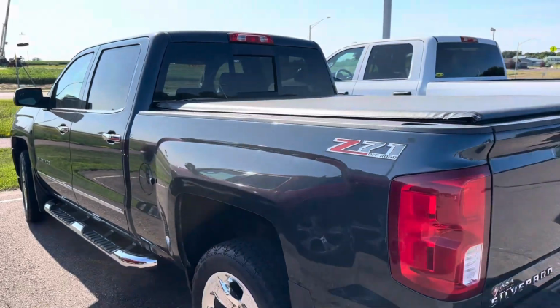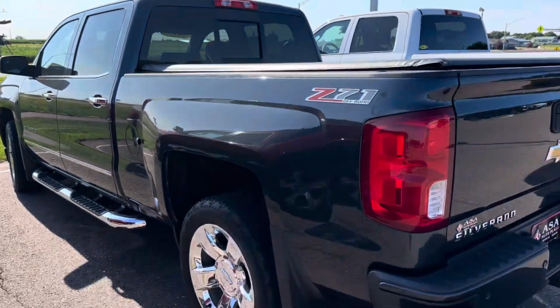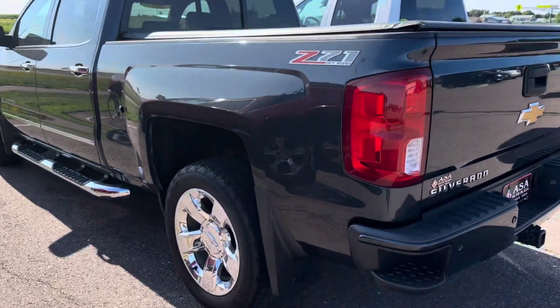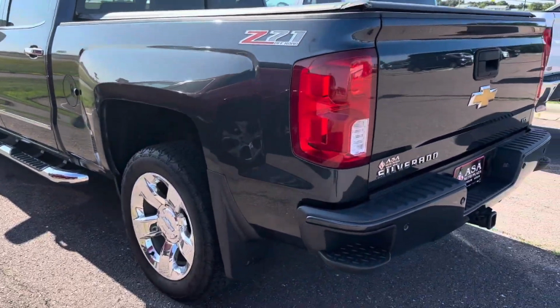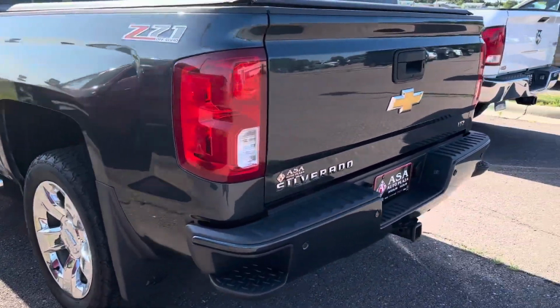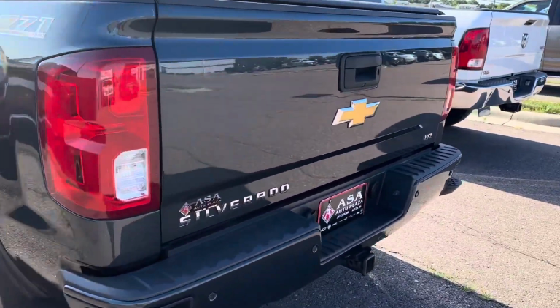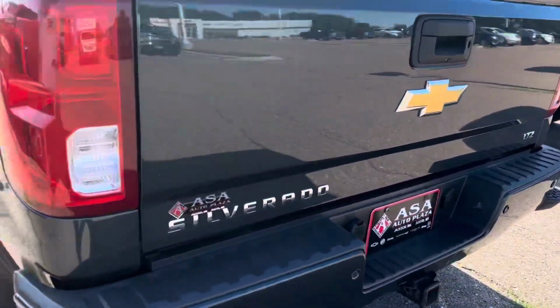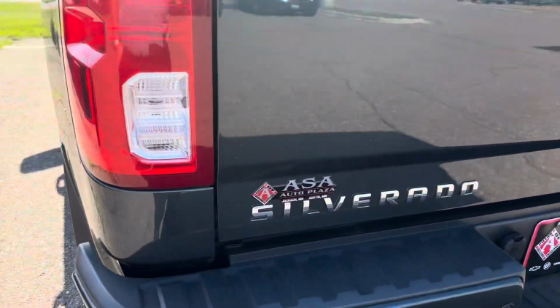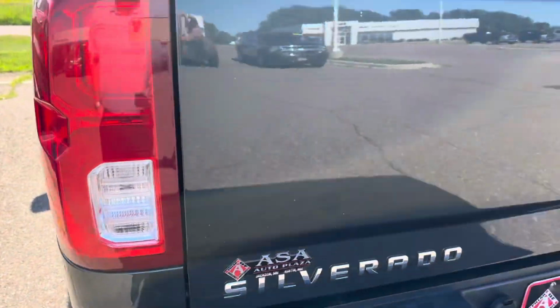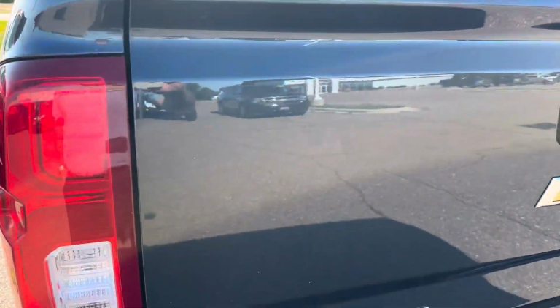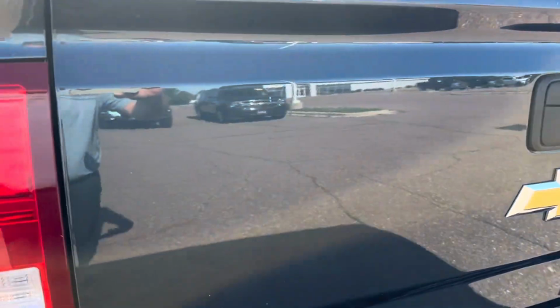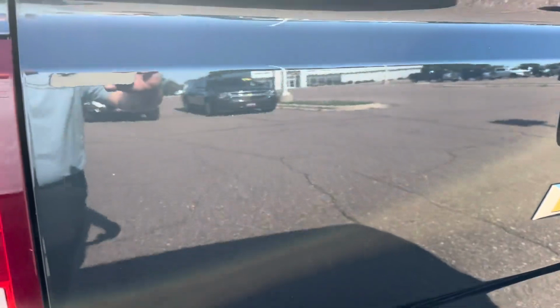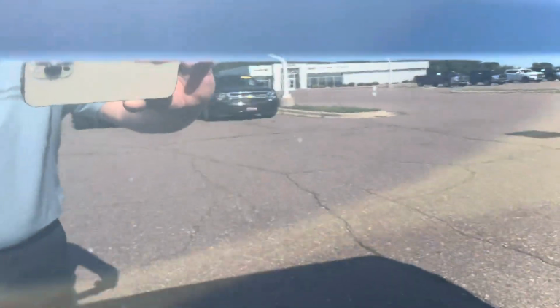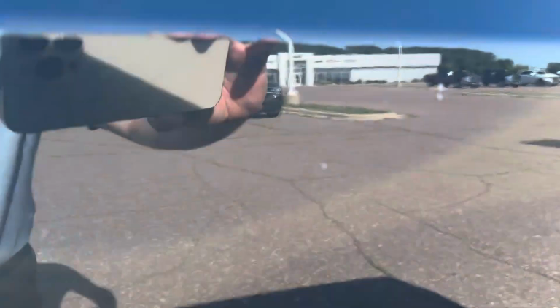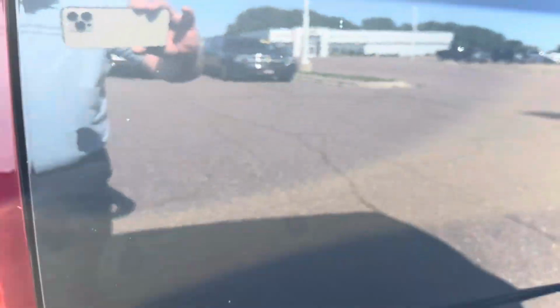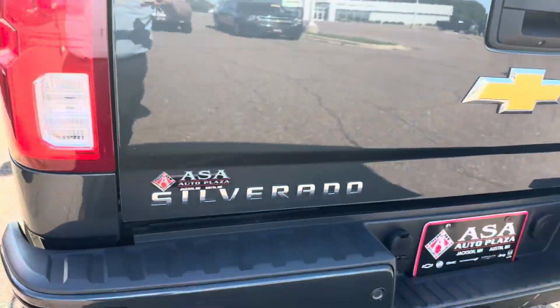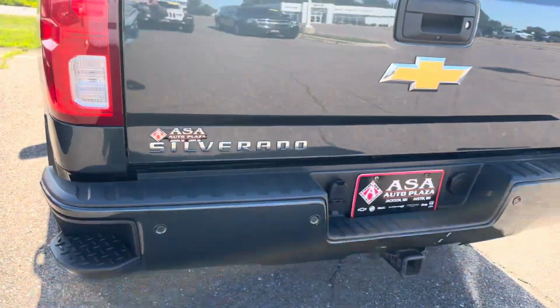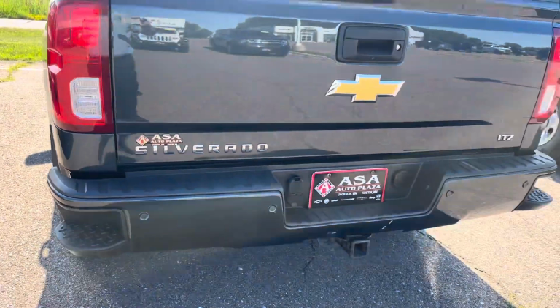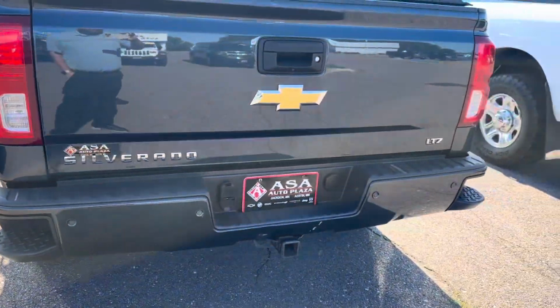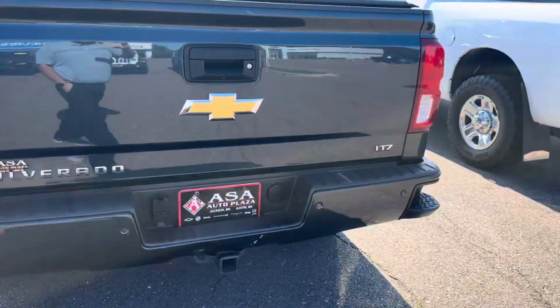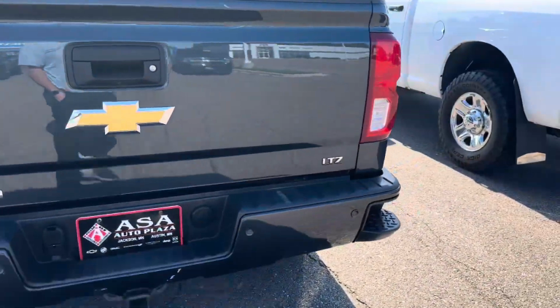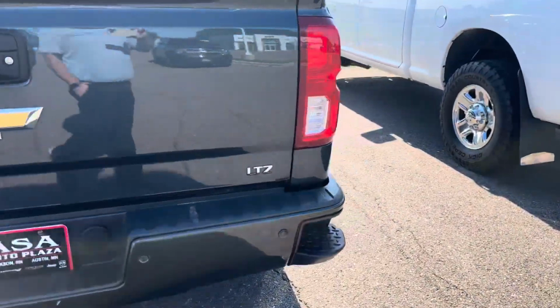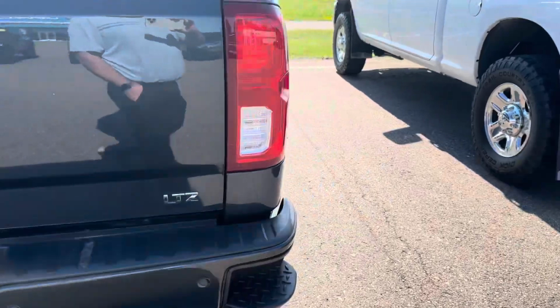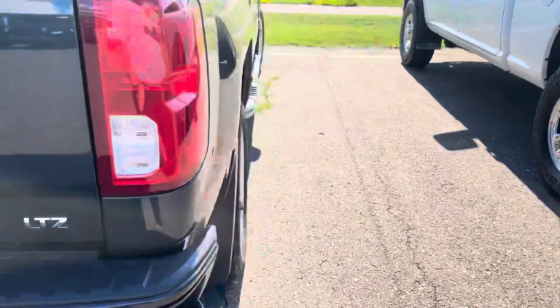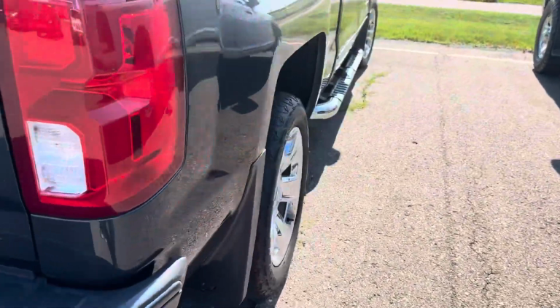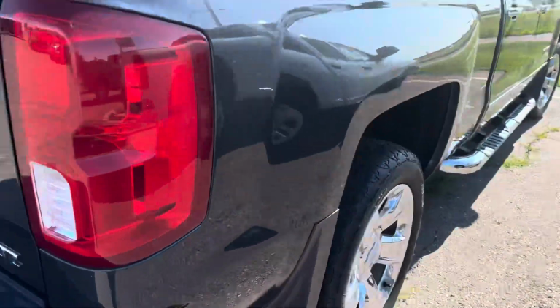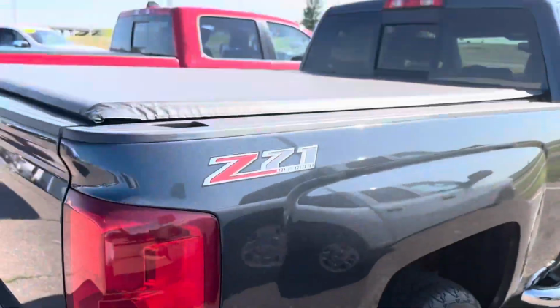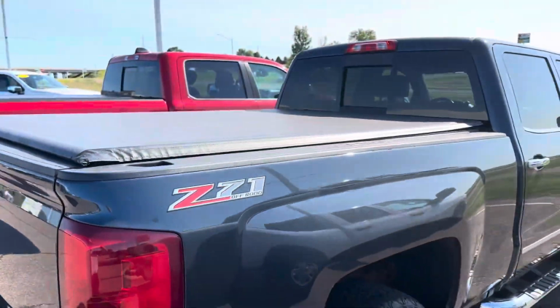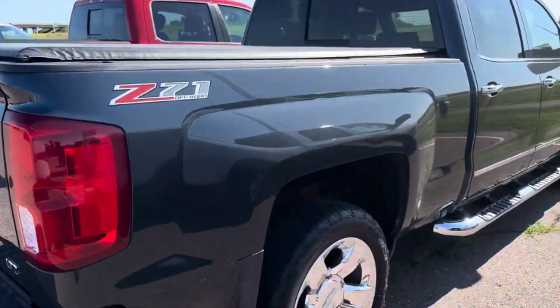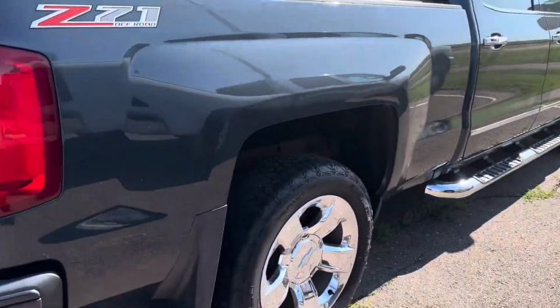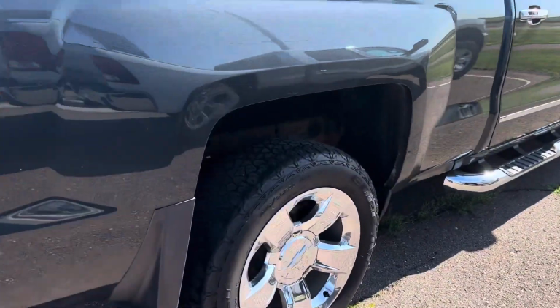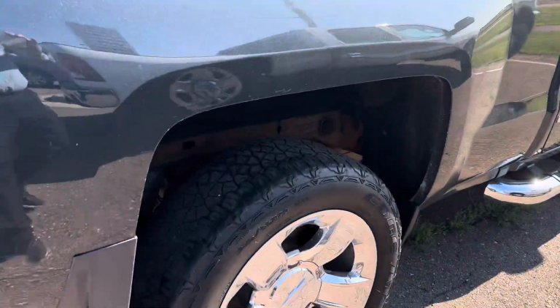He takes really good care of his stuff. Truck's in good shape — a few rock chips here and there, but it's used. Very good shape. No rust or anything like that.